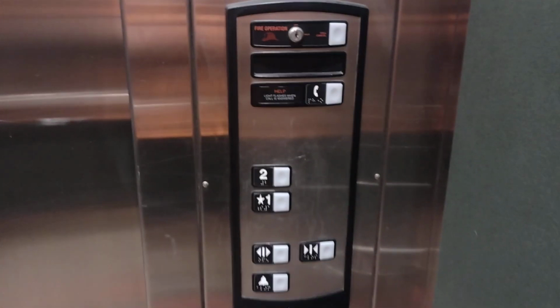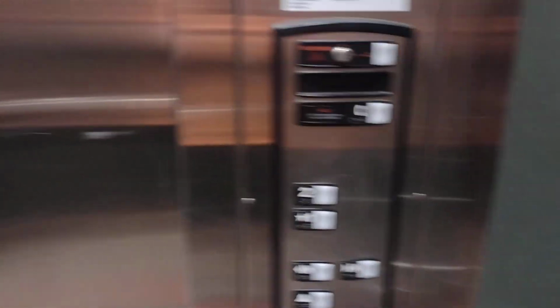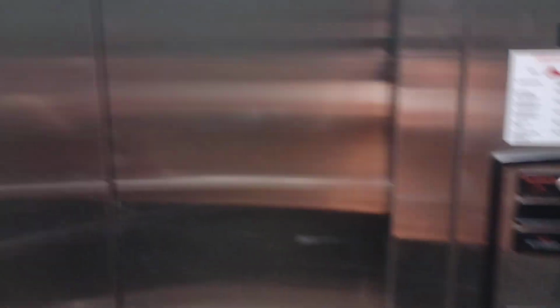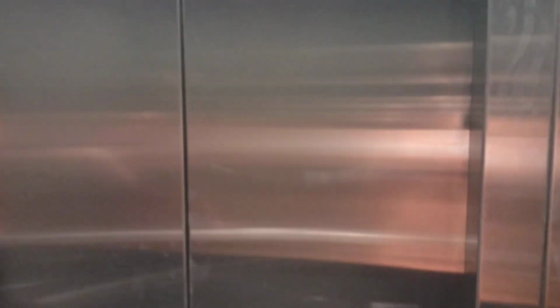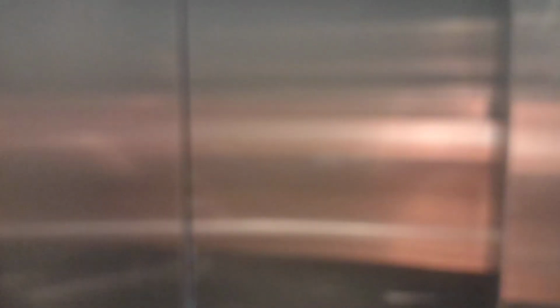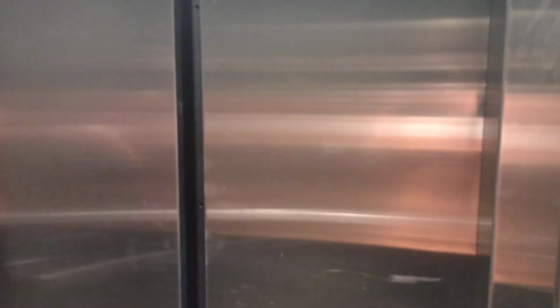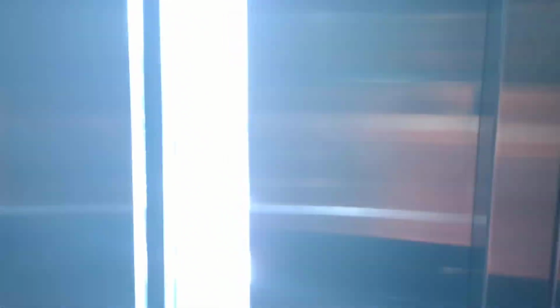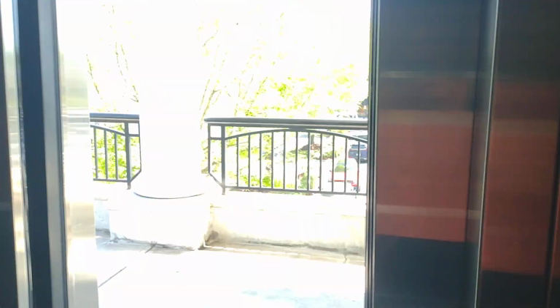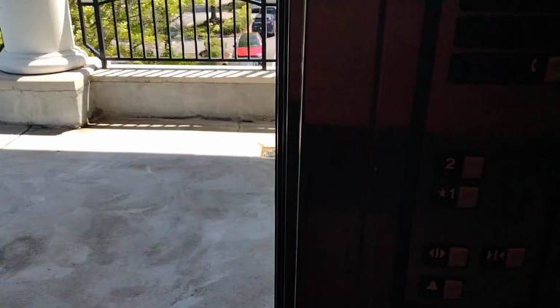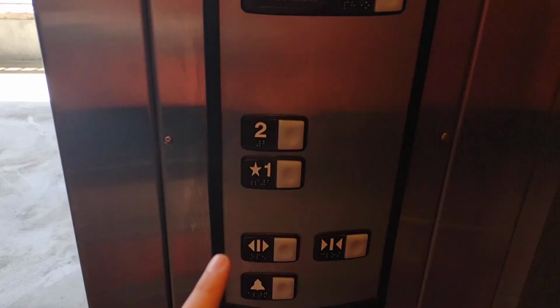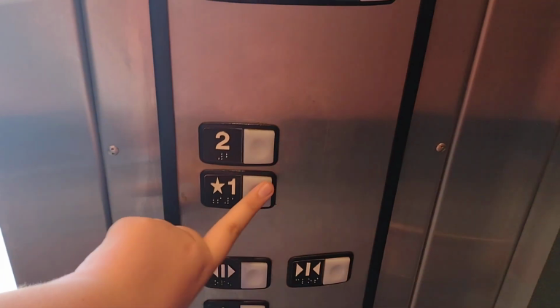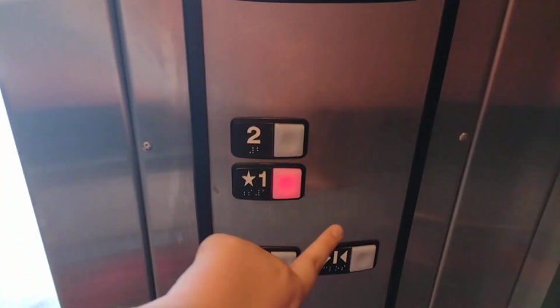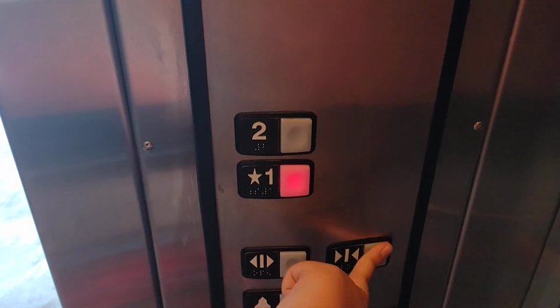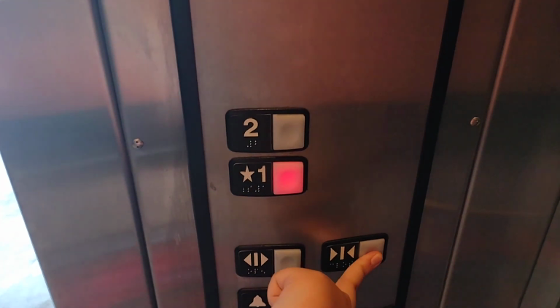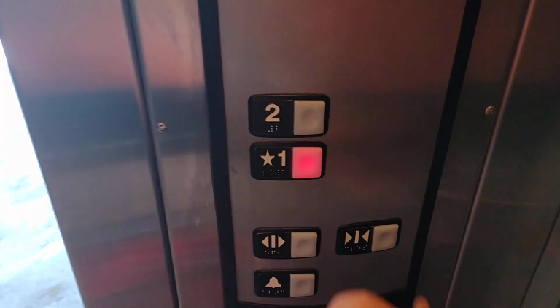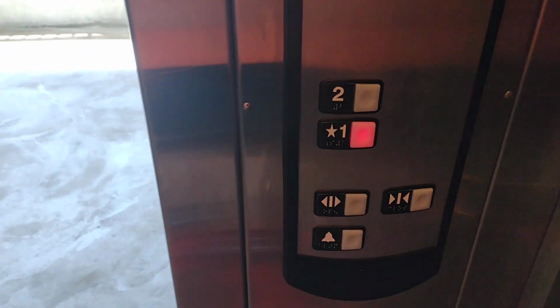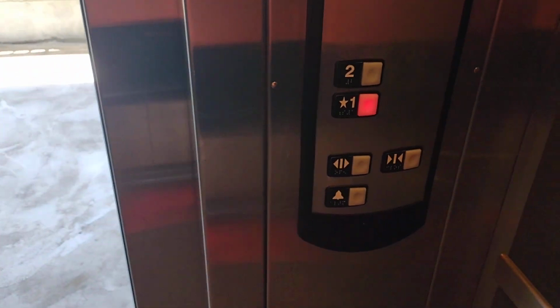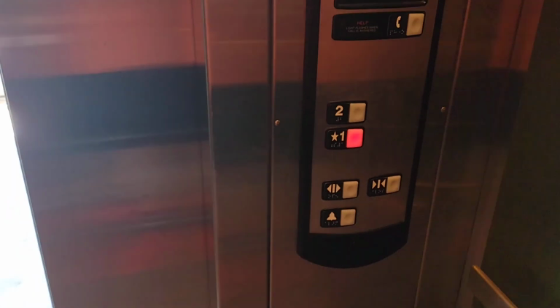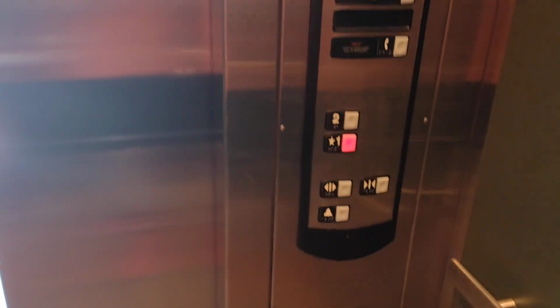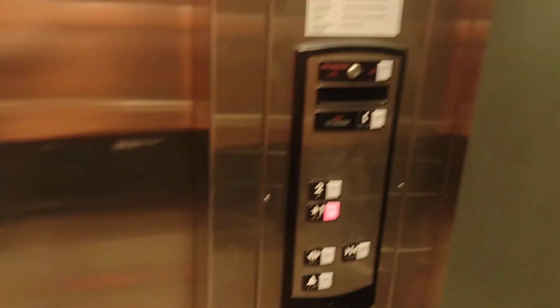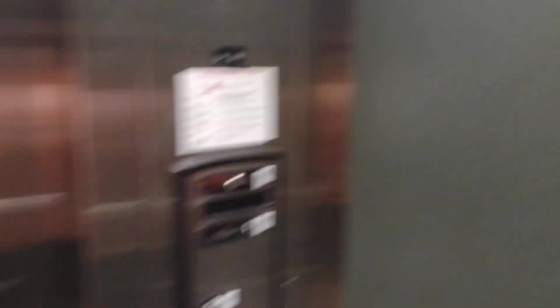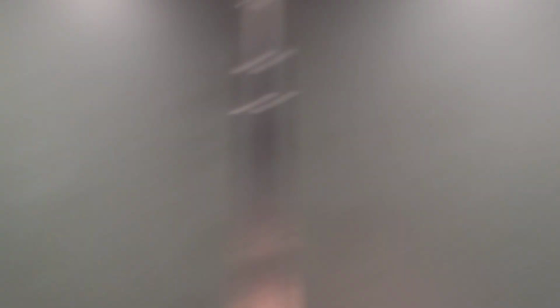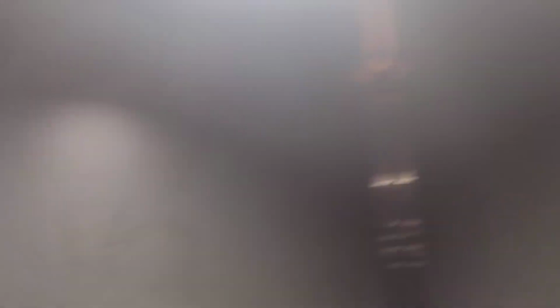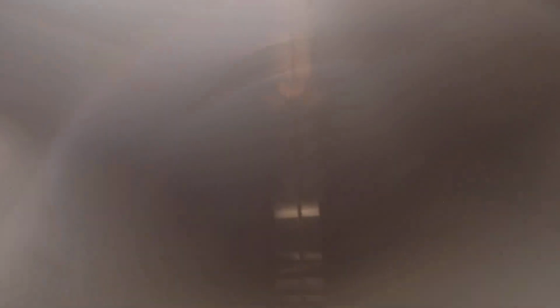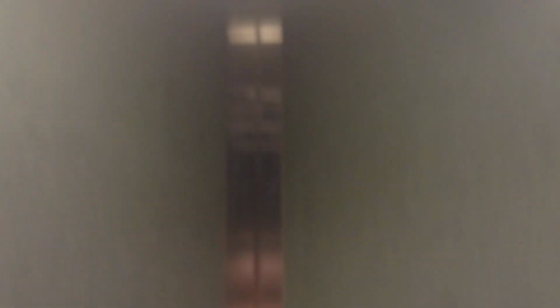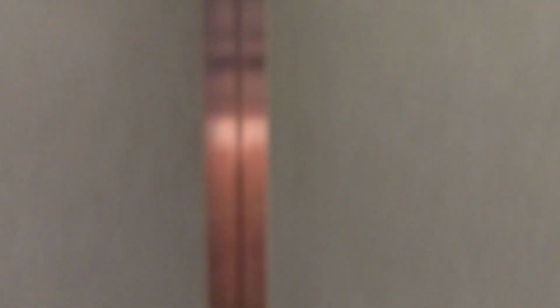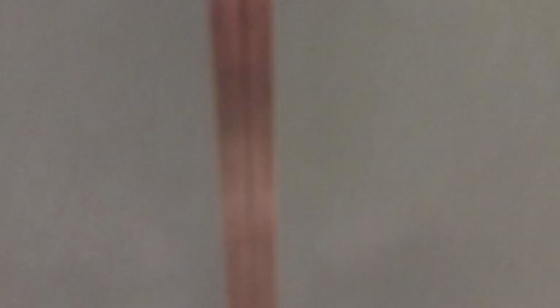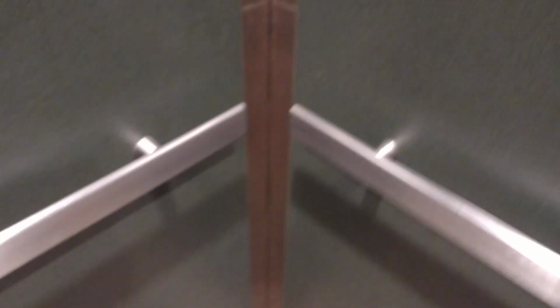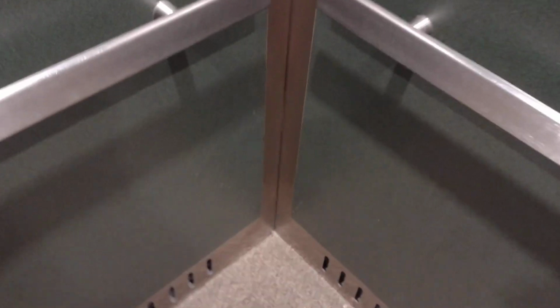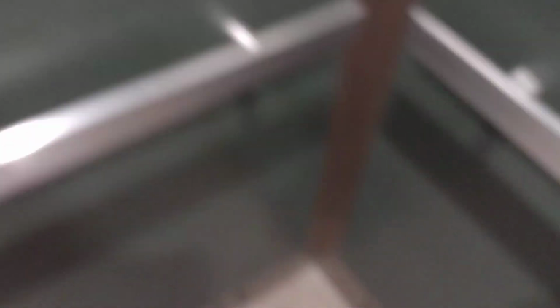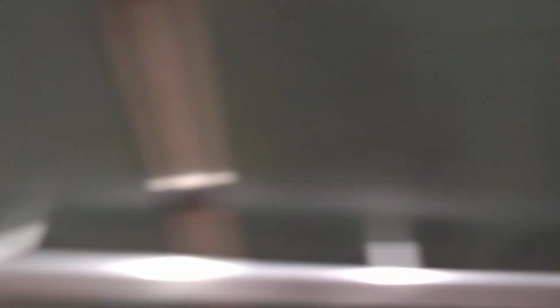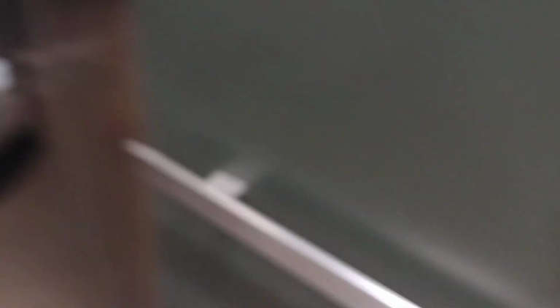You're at two. Go to one. Door close works.